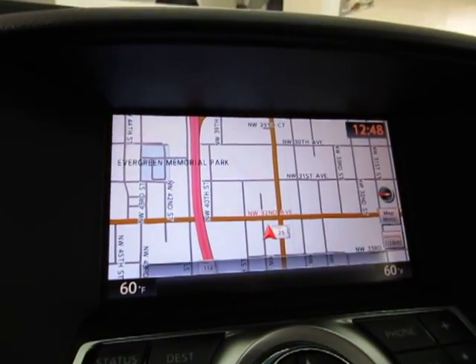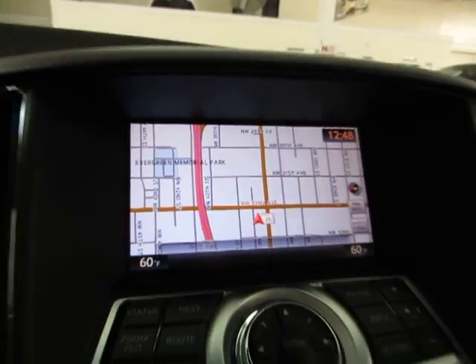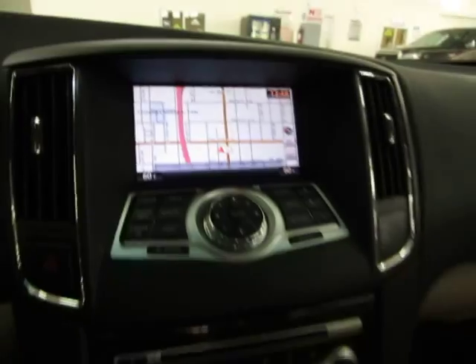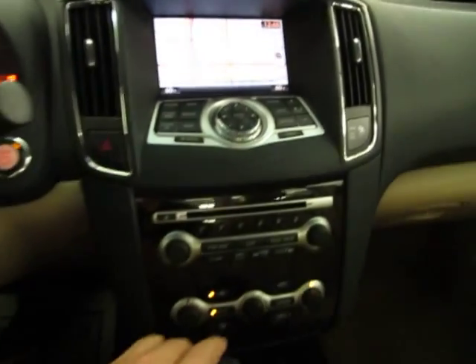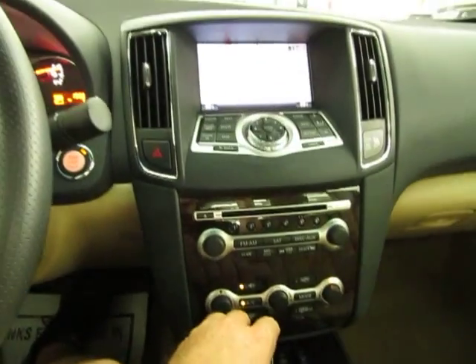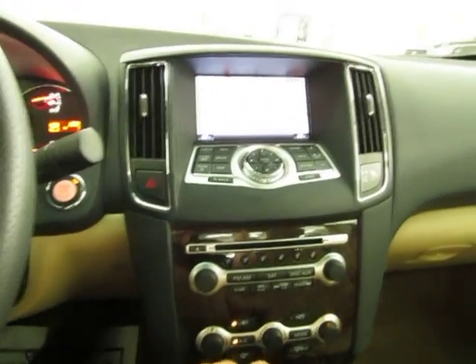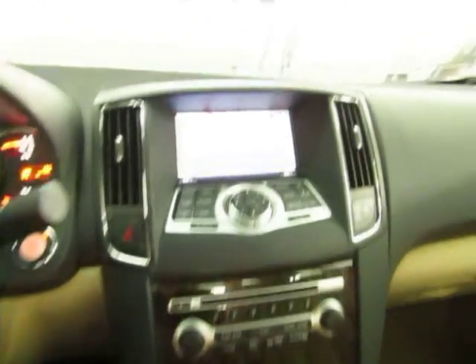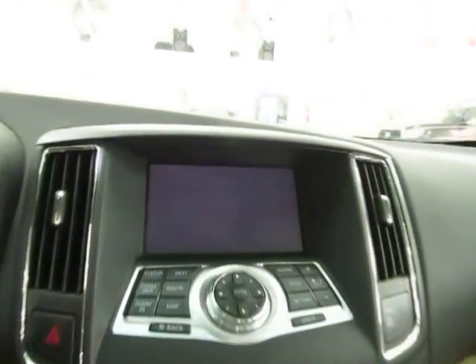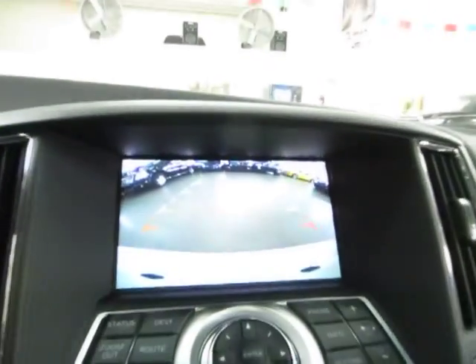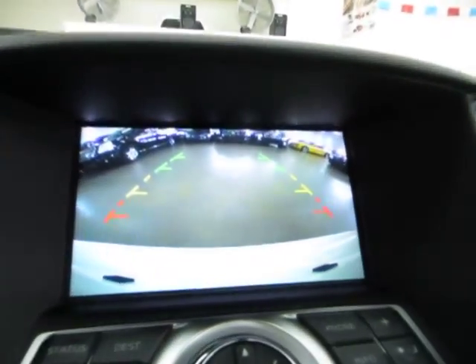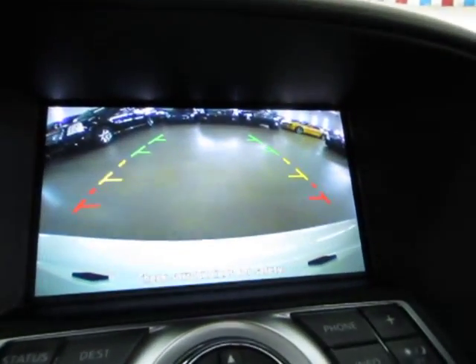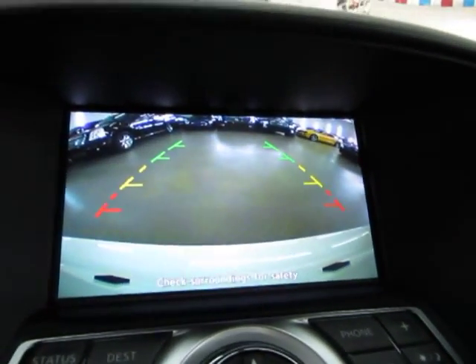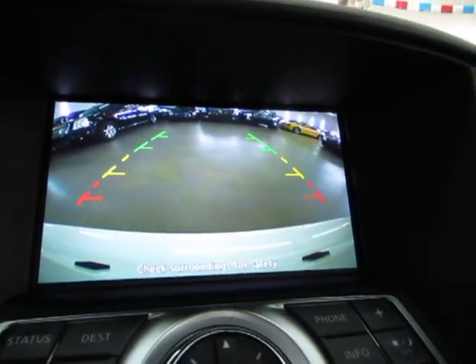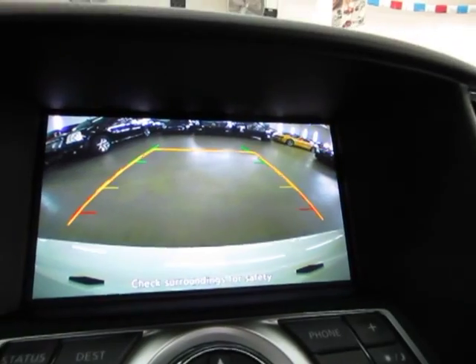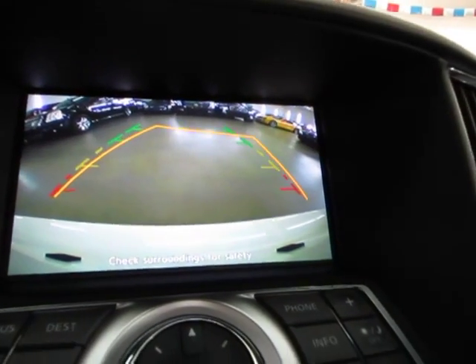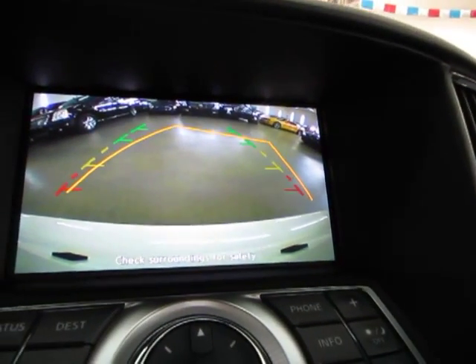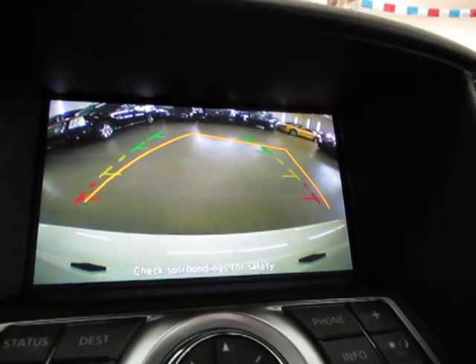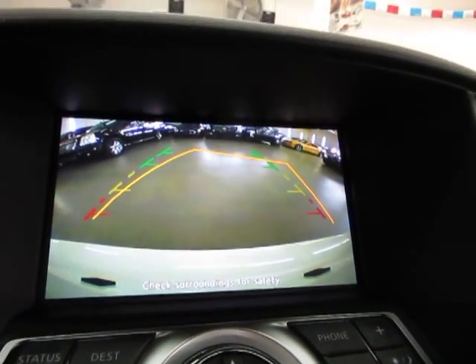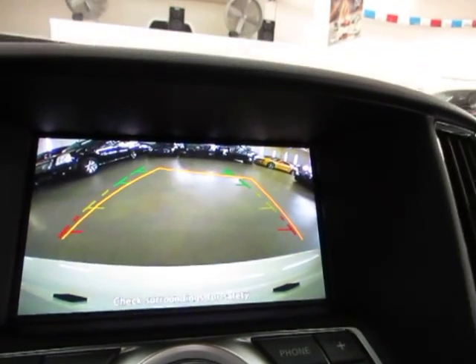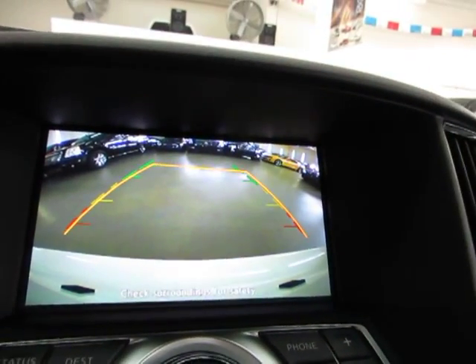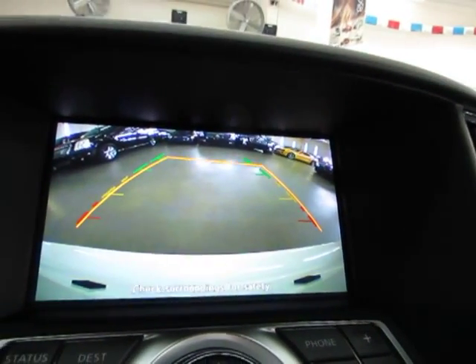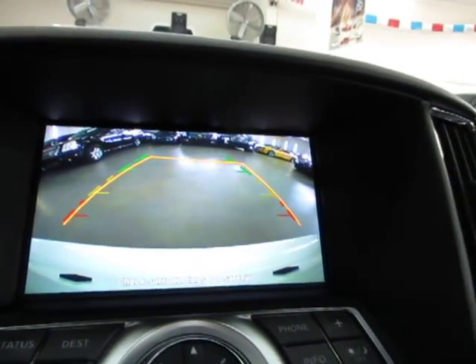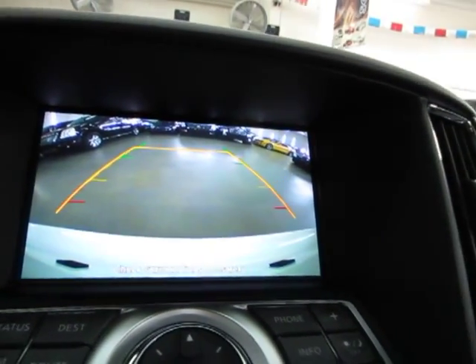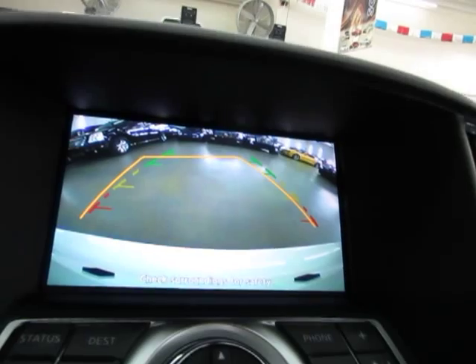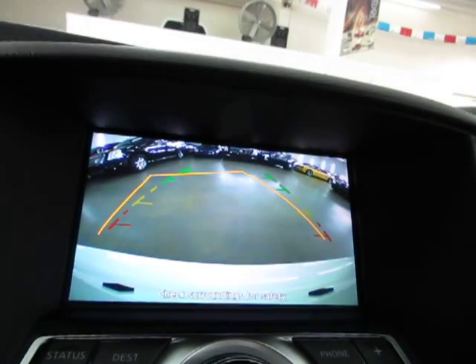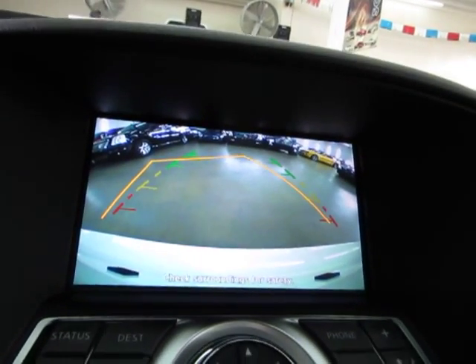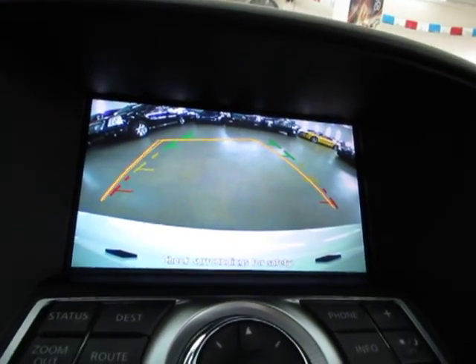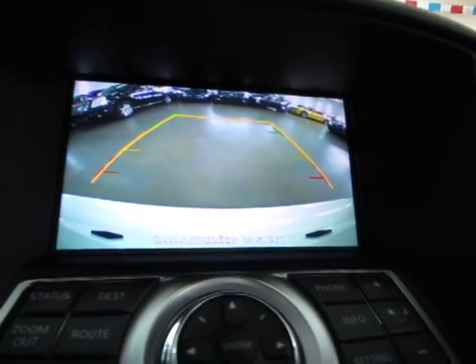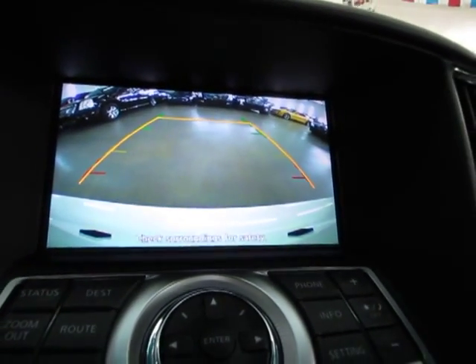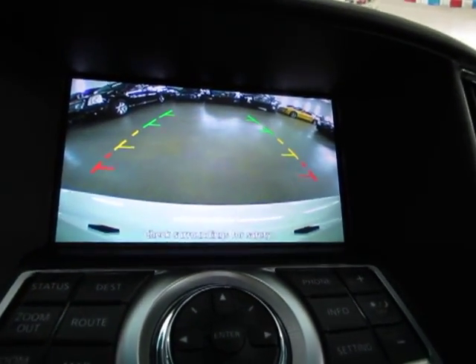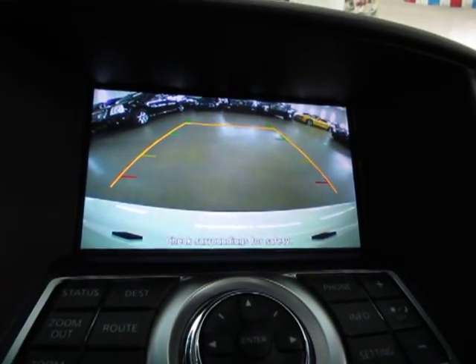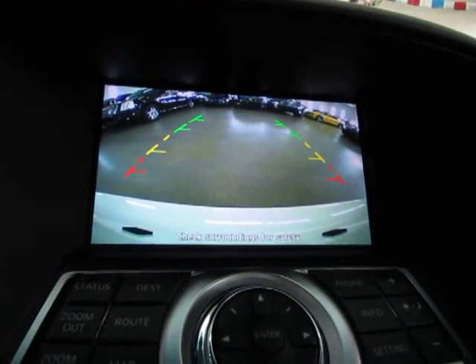When you put the car in reverse, you get the color backup camera with the parking guidelines. When you move the steering wheel, it shows you which way you will be backing up. Let's go ahead and leave it in the center and put it back in park.